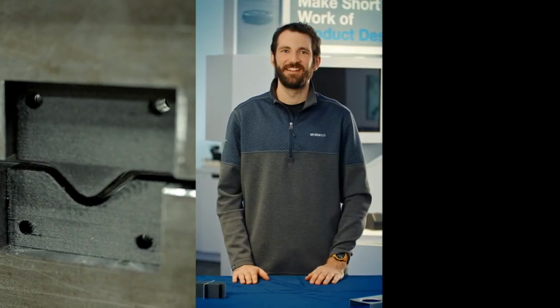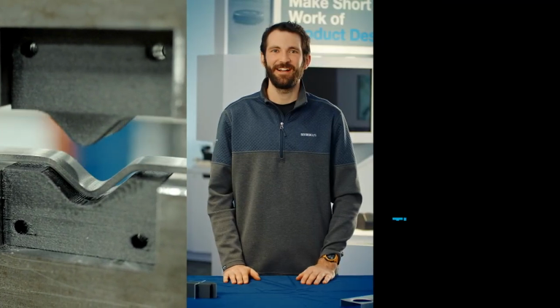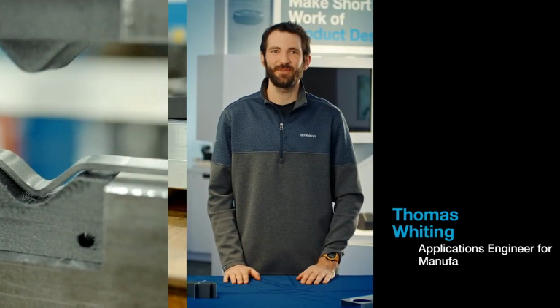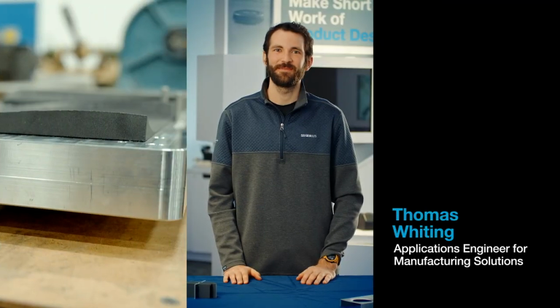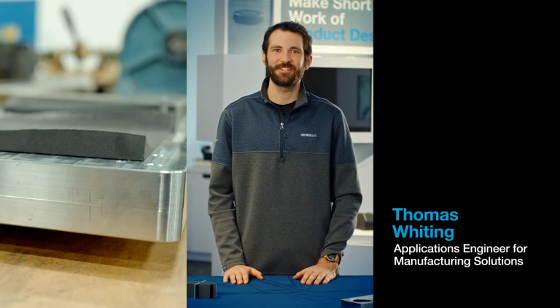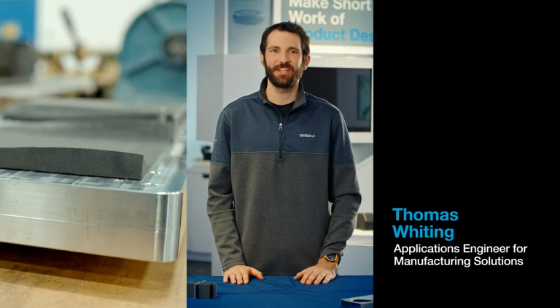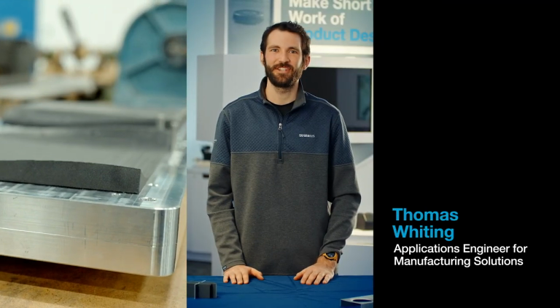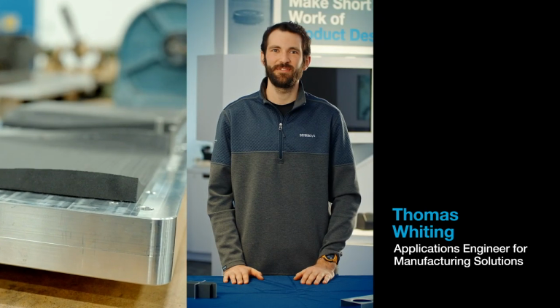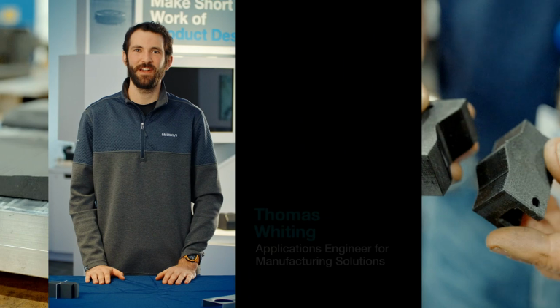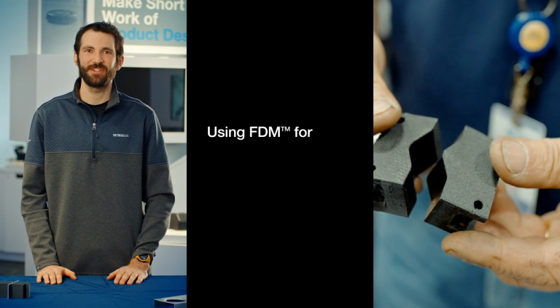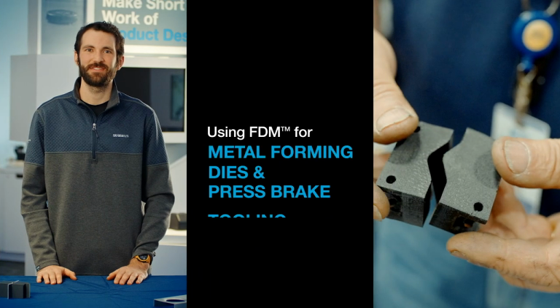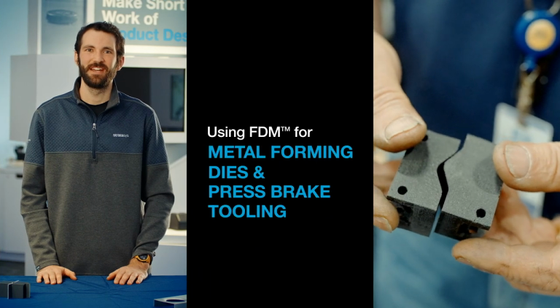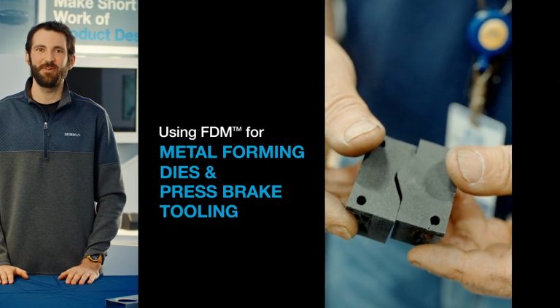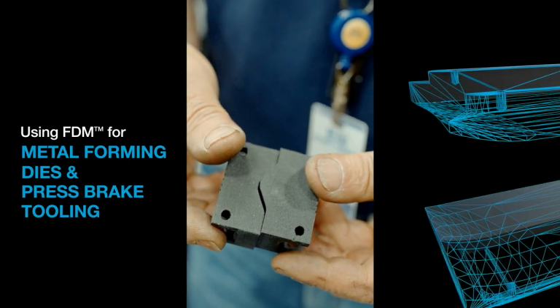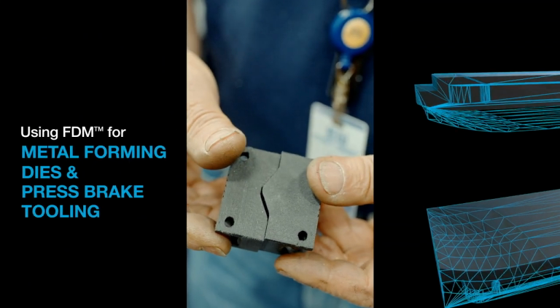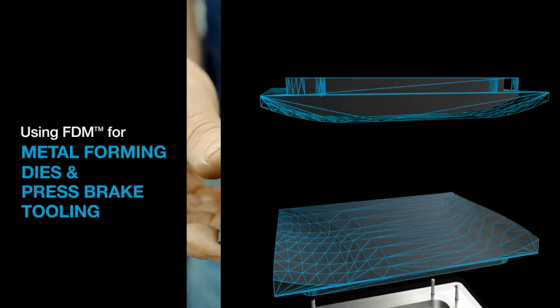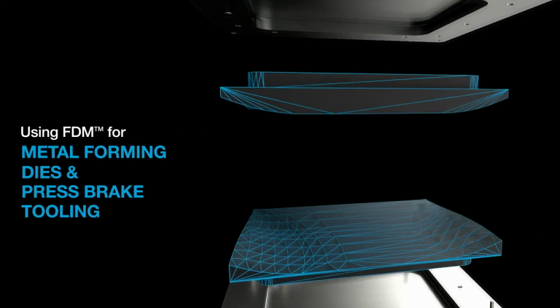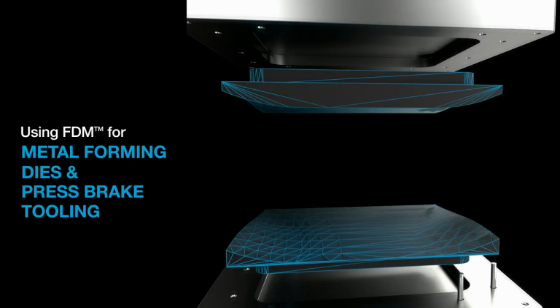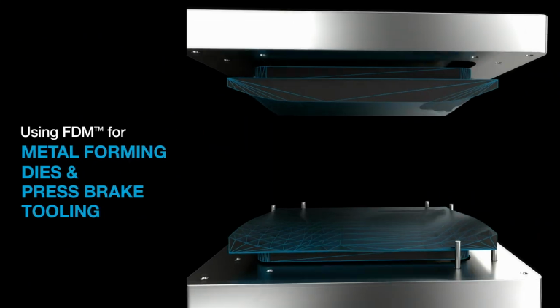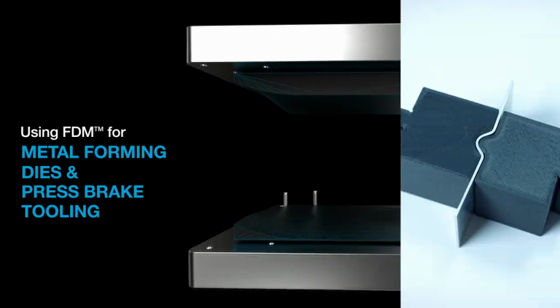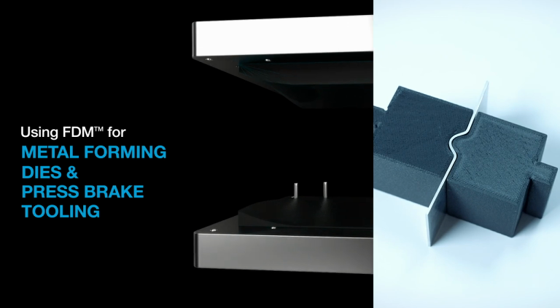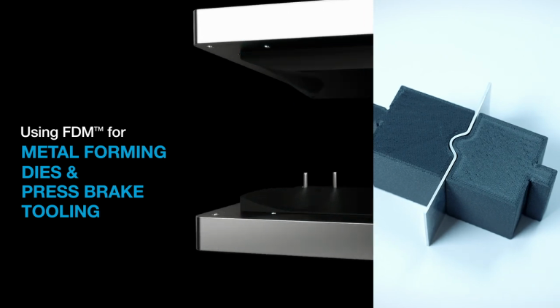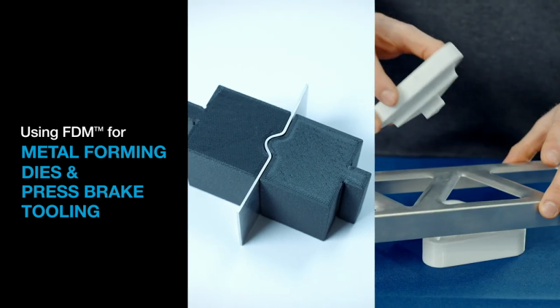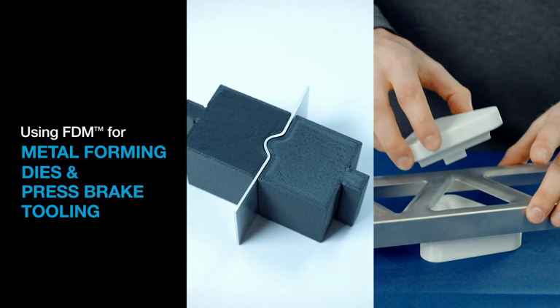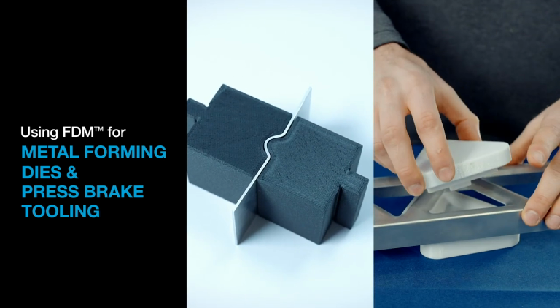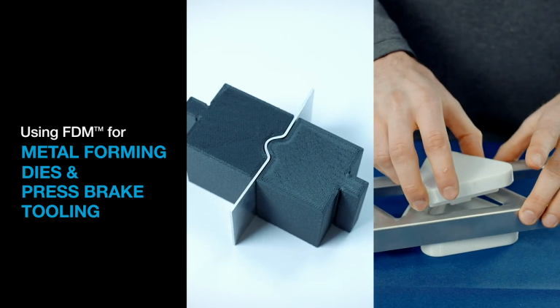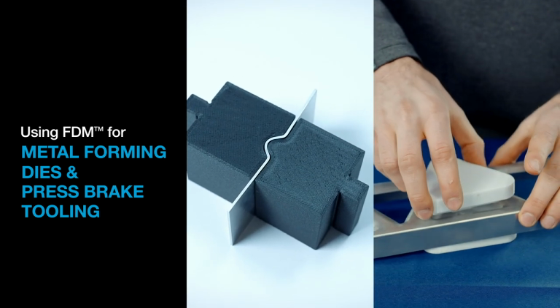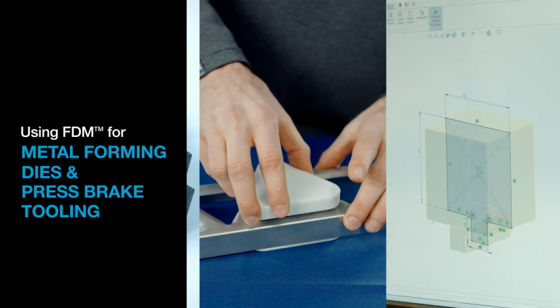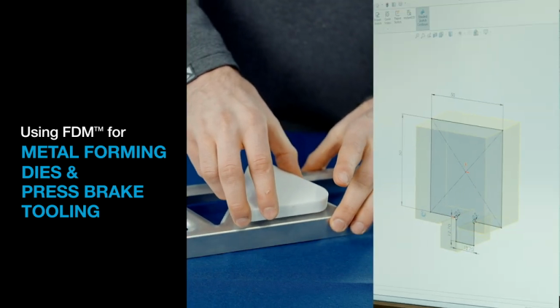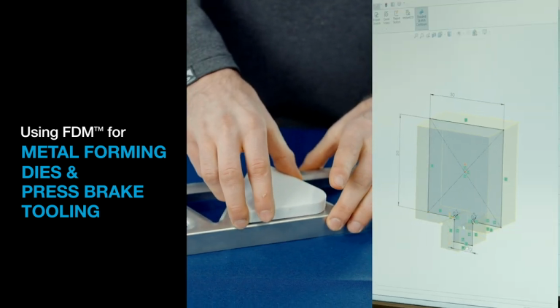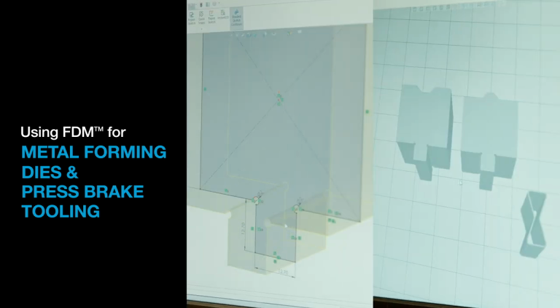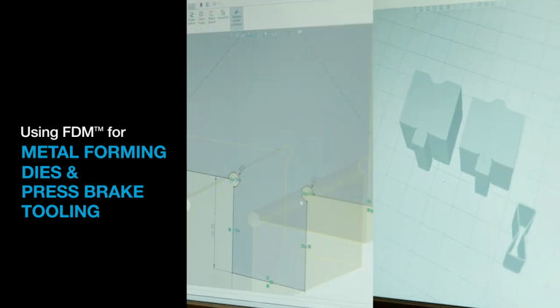Hi, I'm Thomas Whiting, Stratasys Applications Engineer for Manufacturing Solutions. I'm going to show you the benefits of using FDM 3D printing technology to make metal forming dies and press brake tooling, and then I'll show you what's involved in designing them.